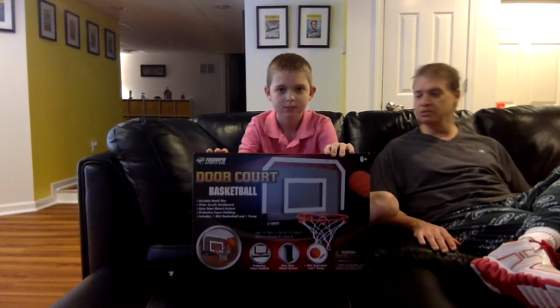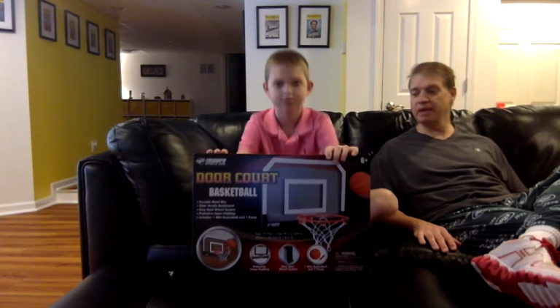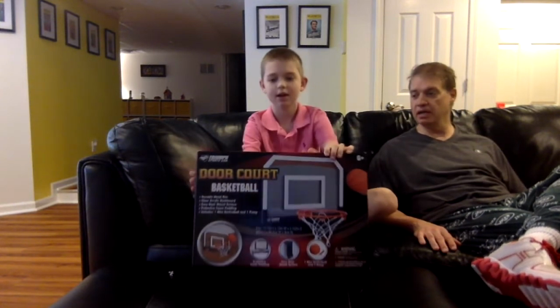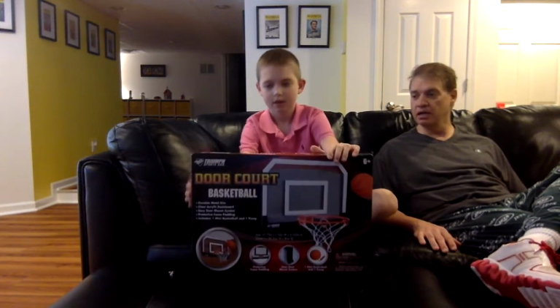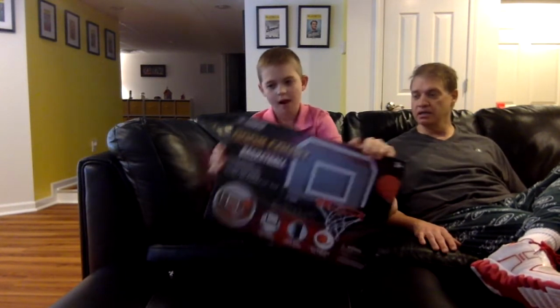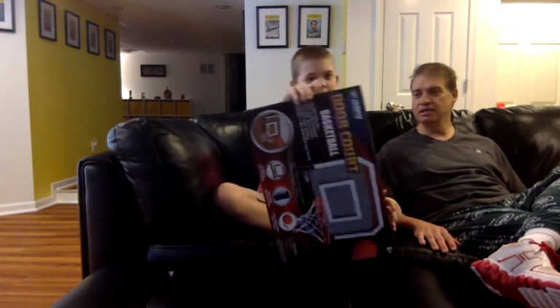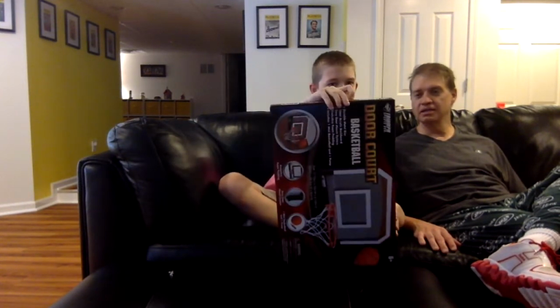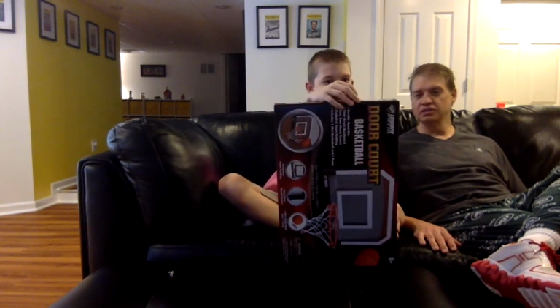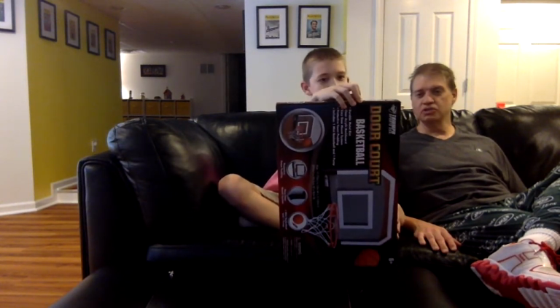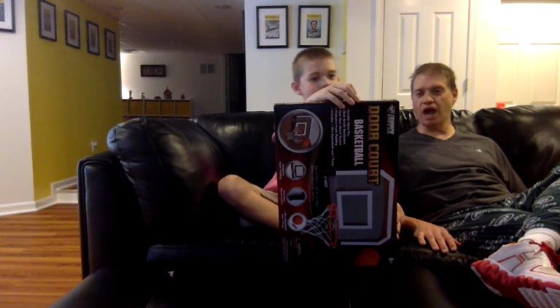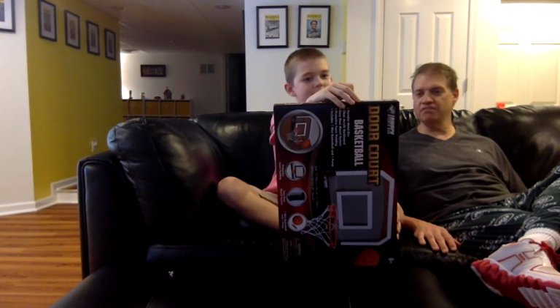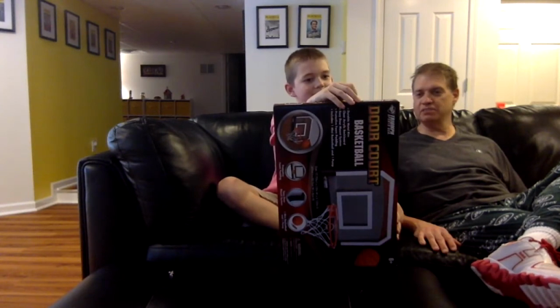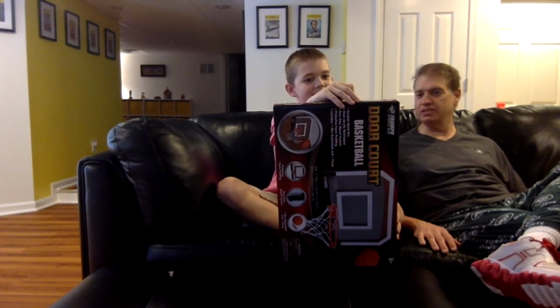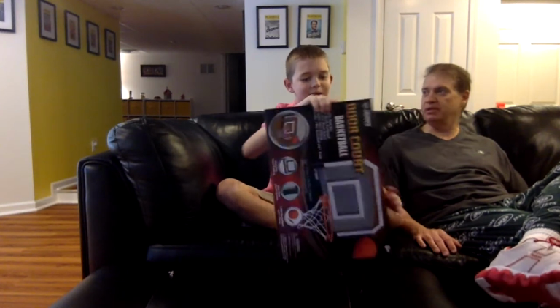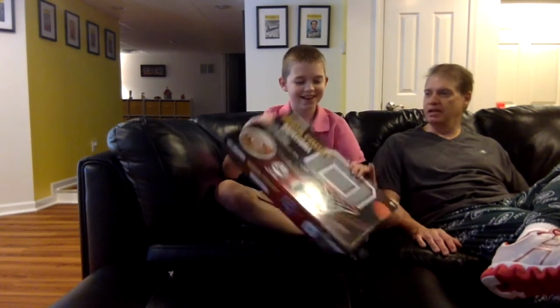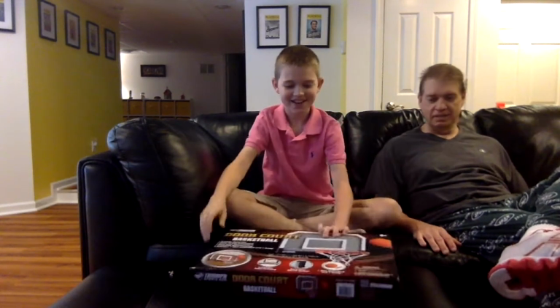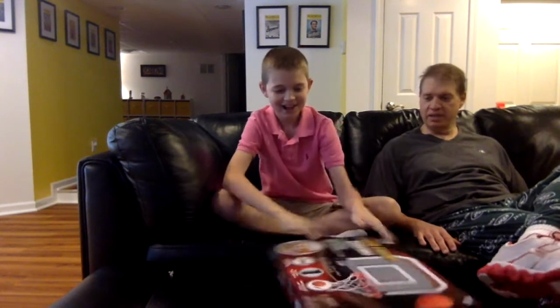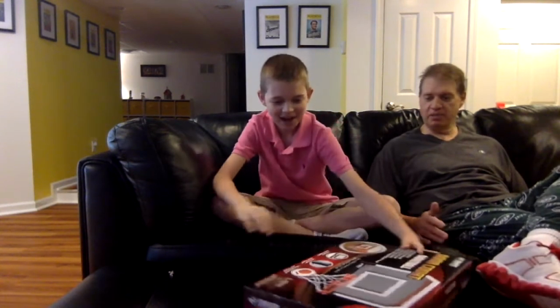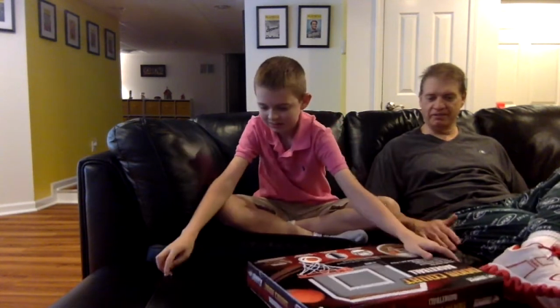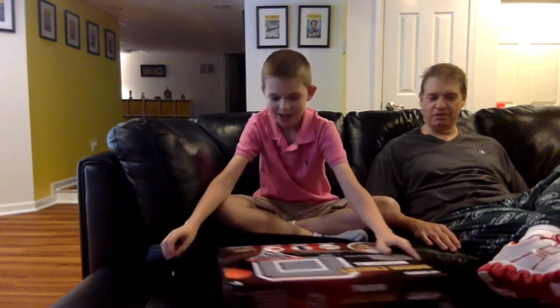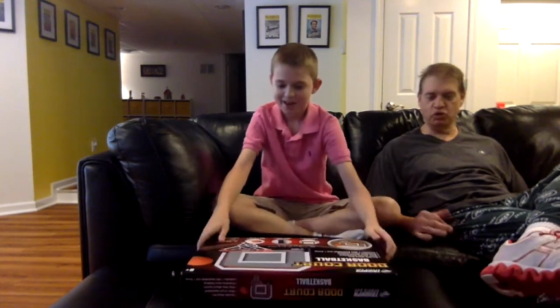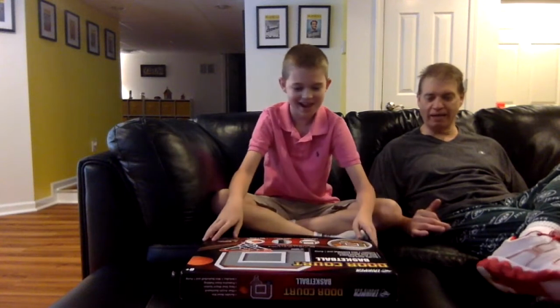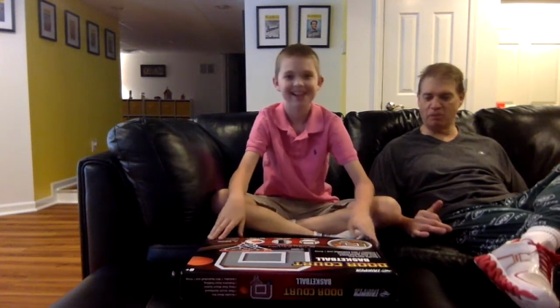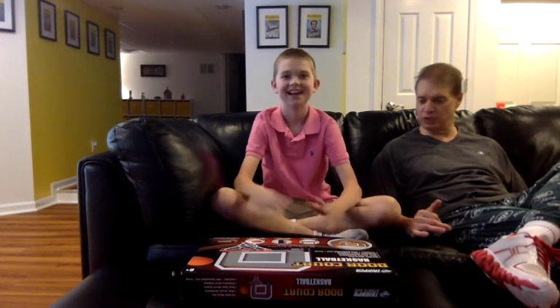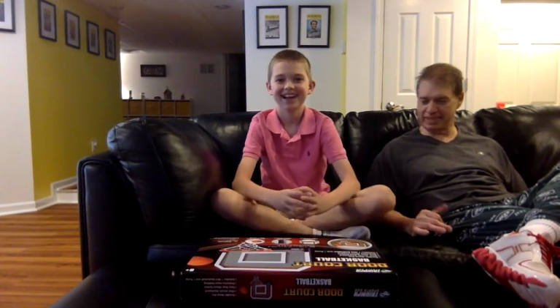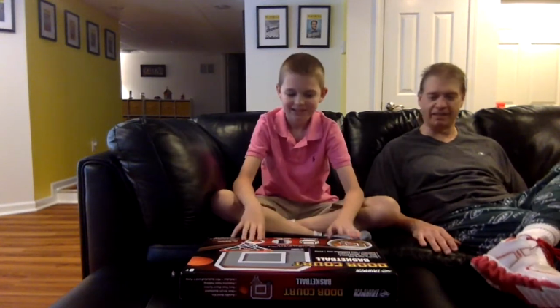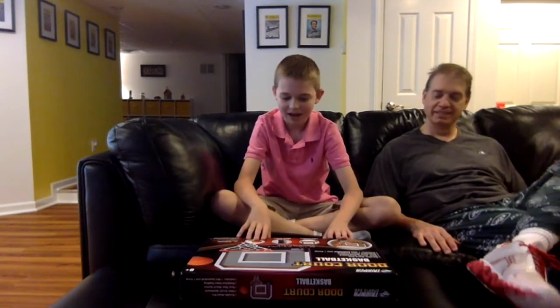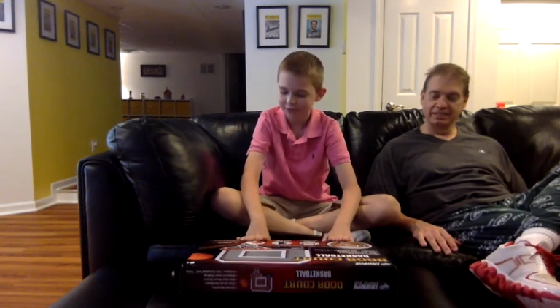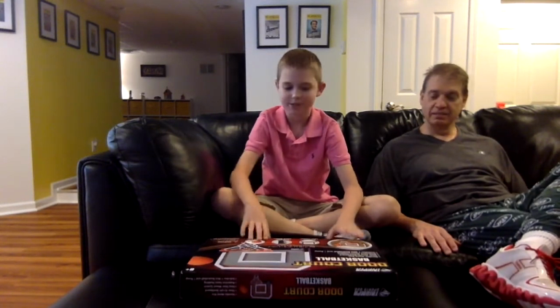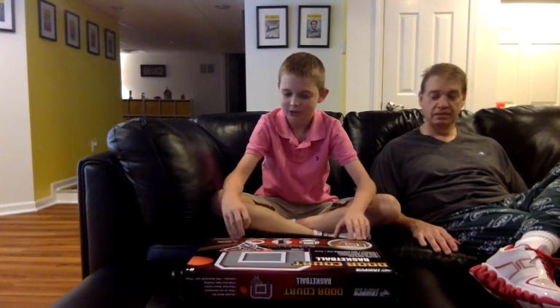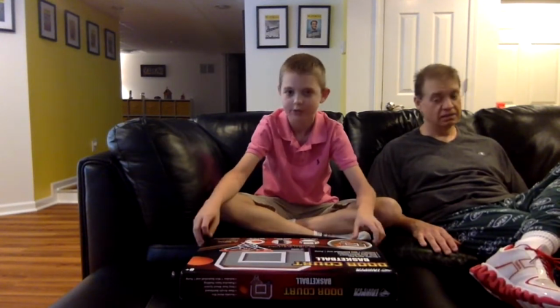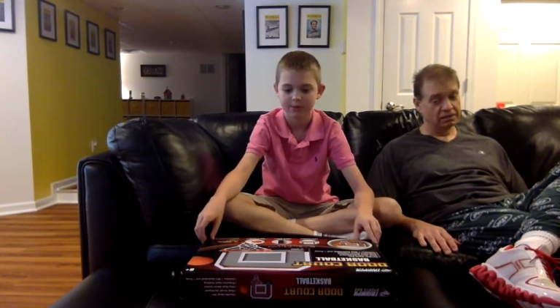Who's it made by? Triumph Sports USA — I almost said trumpet. Play the trumpet, you think everything's trumpet. Triumph Sports USA. I just got it from Amazon, so I thought I'd do an unboxing.